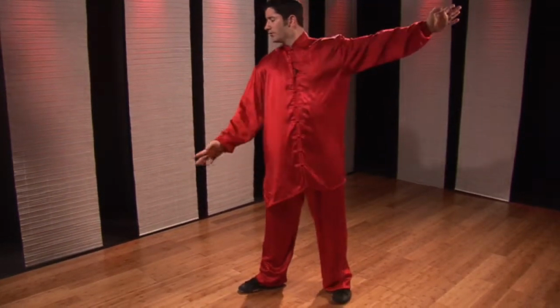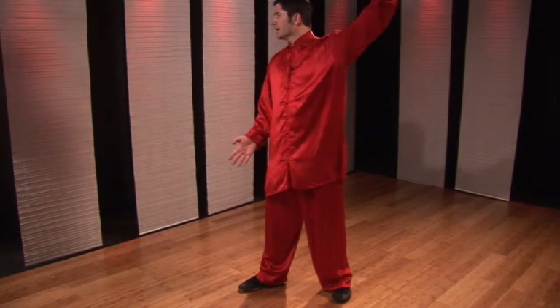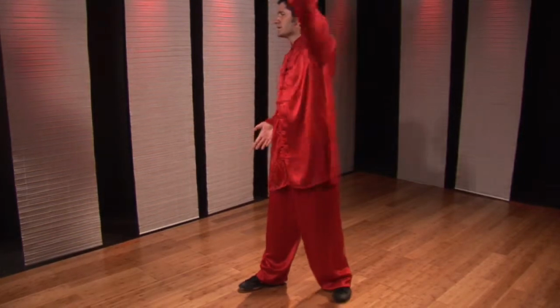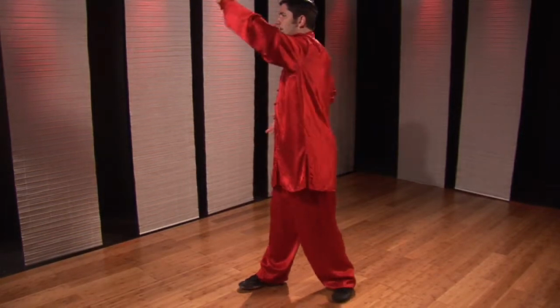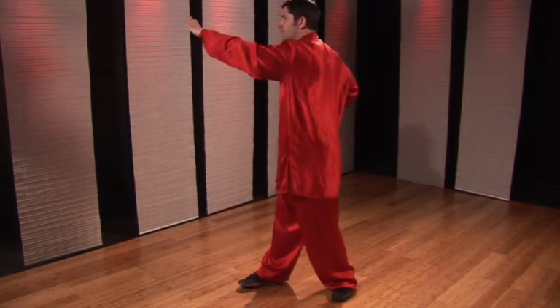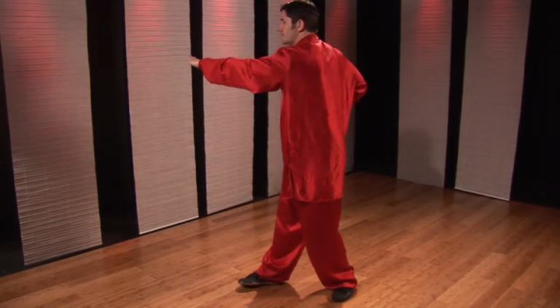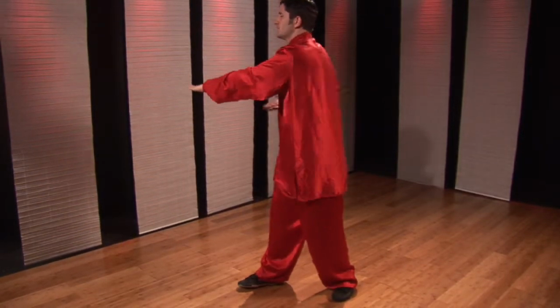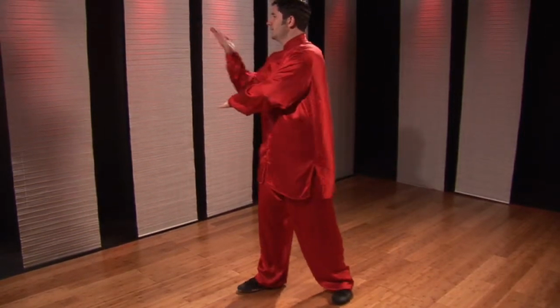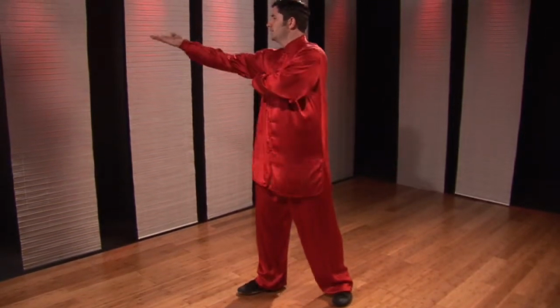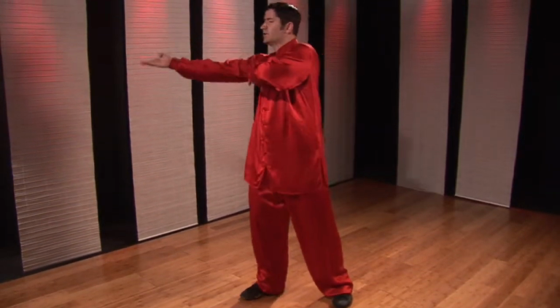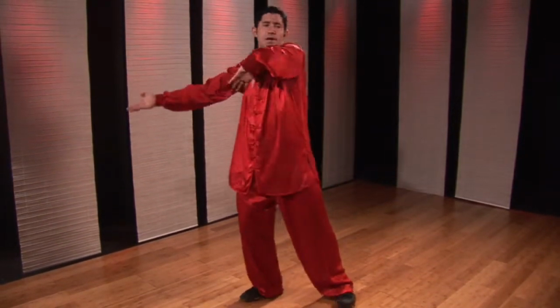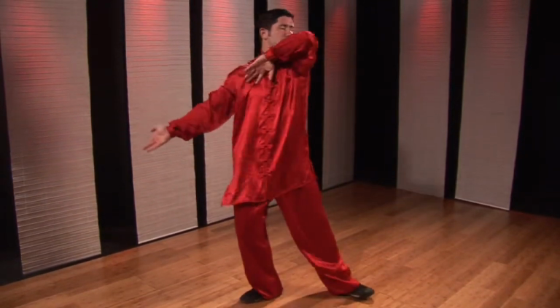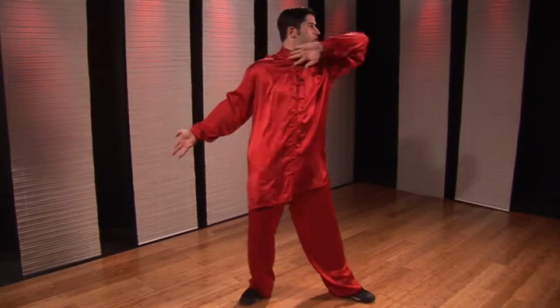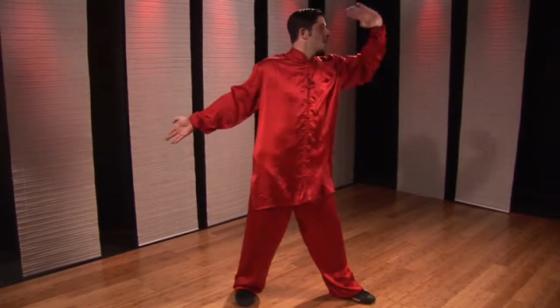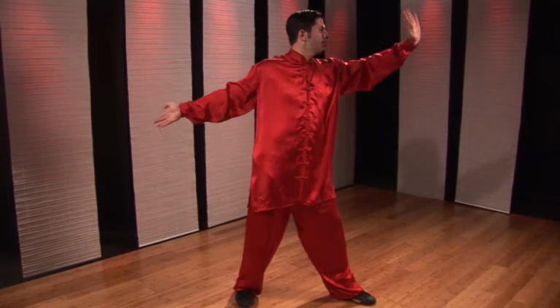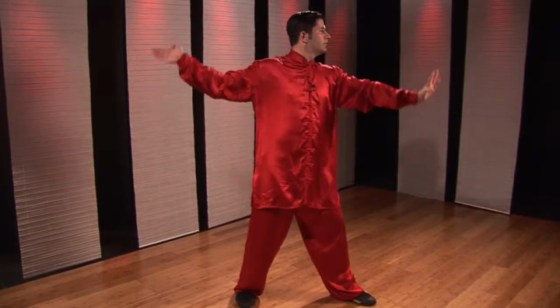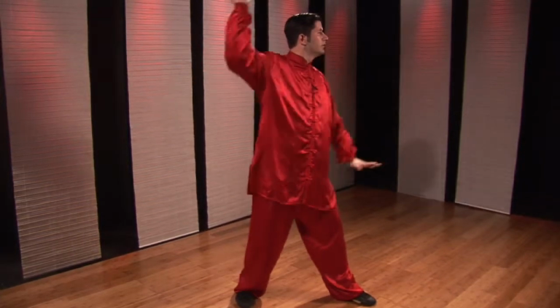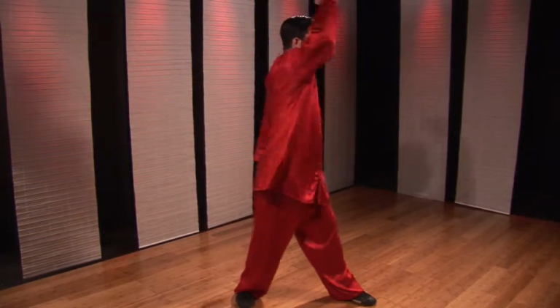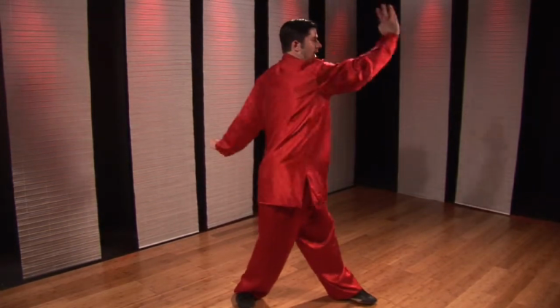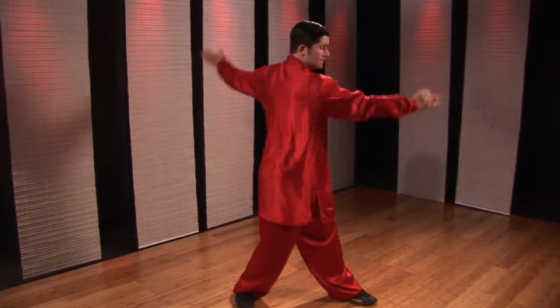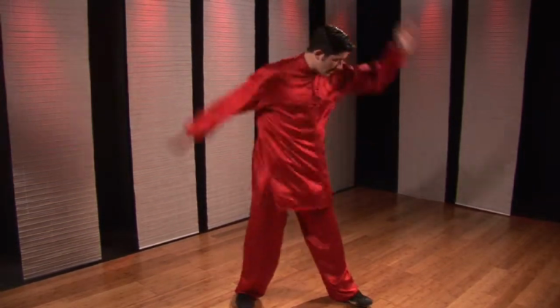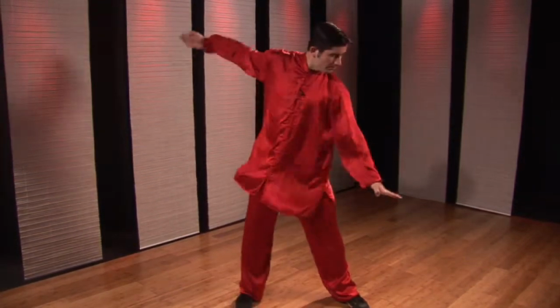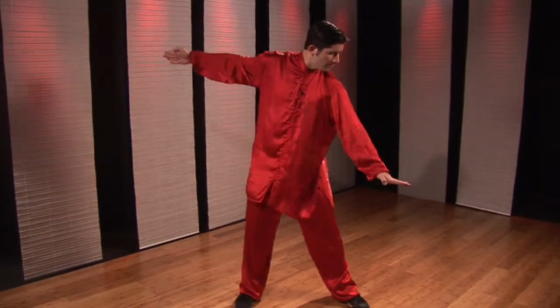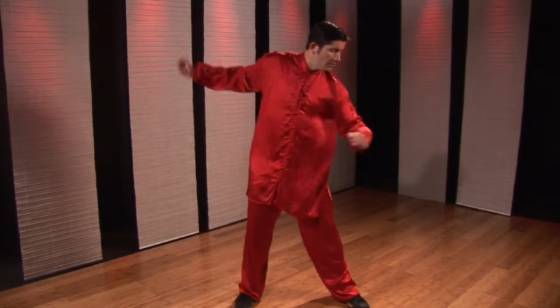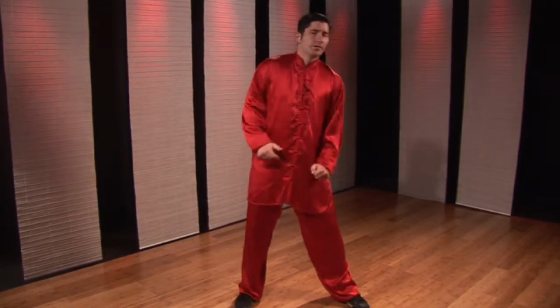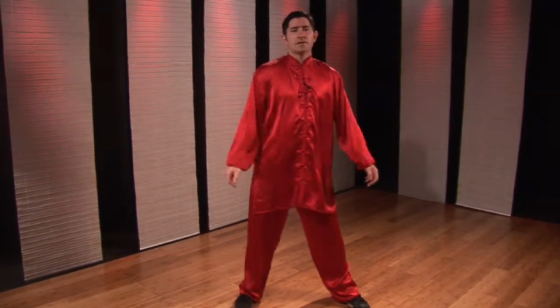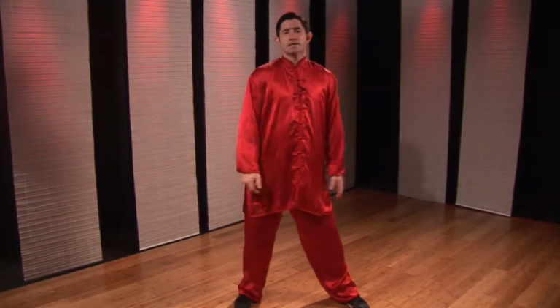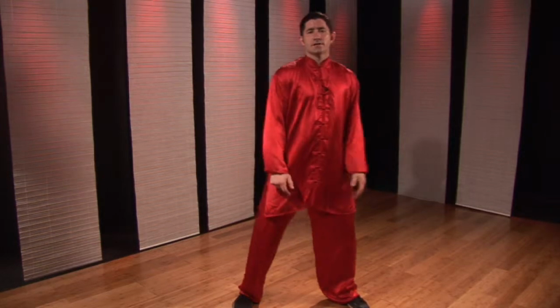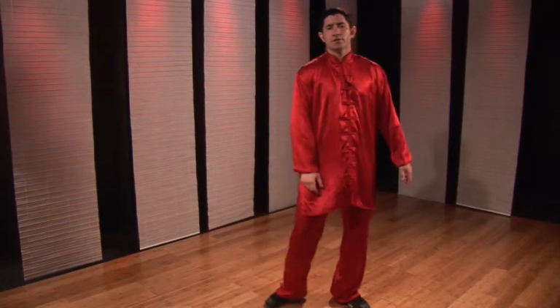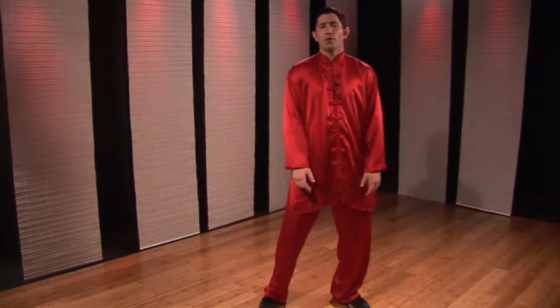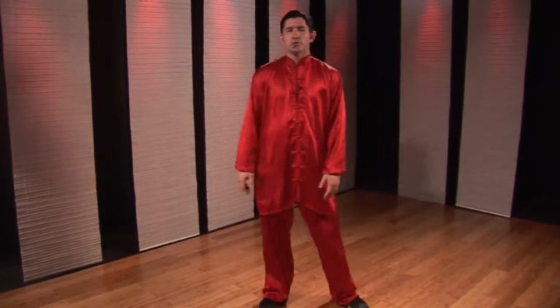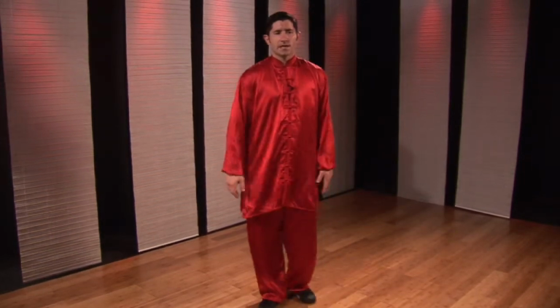Right hand sucks in, left hand presses, spear. Twist, chop, chop, slap. The primary stances for this are going to be your bow and drop stance.